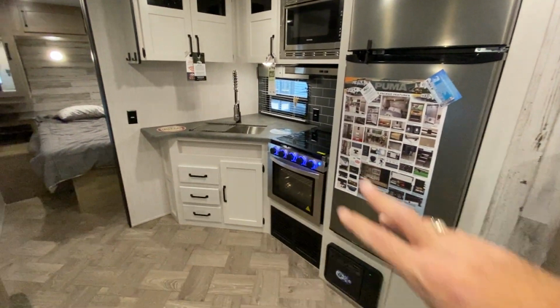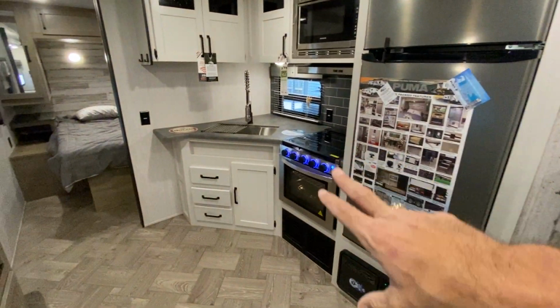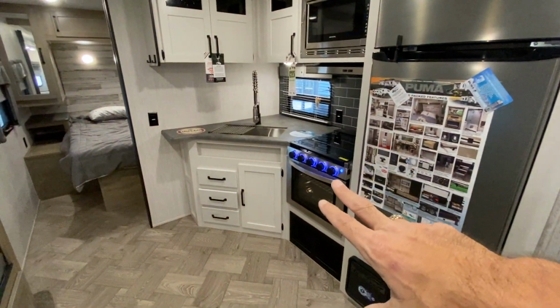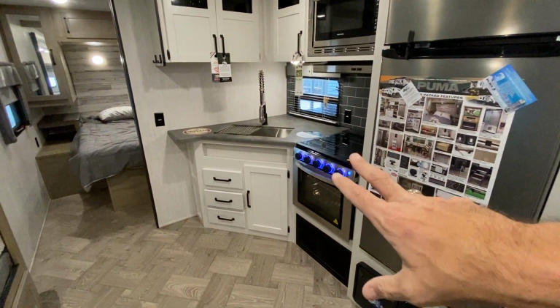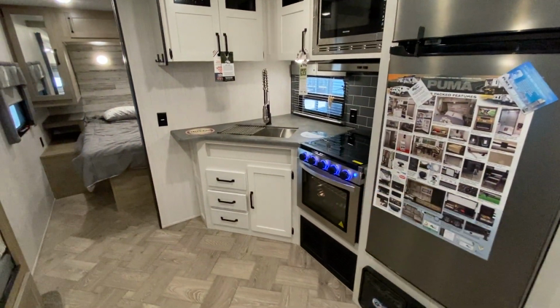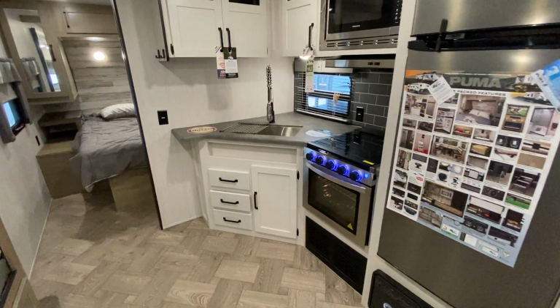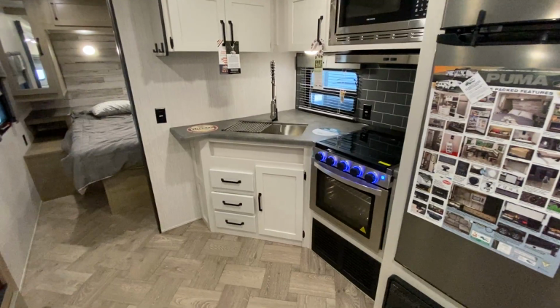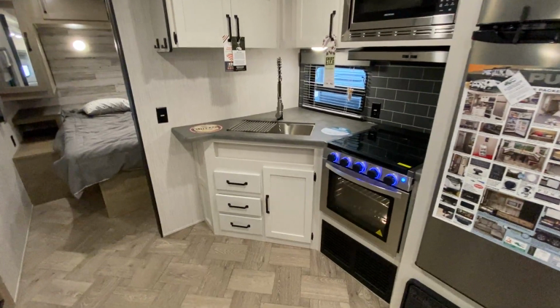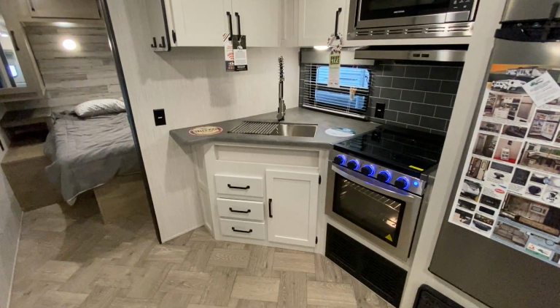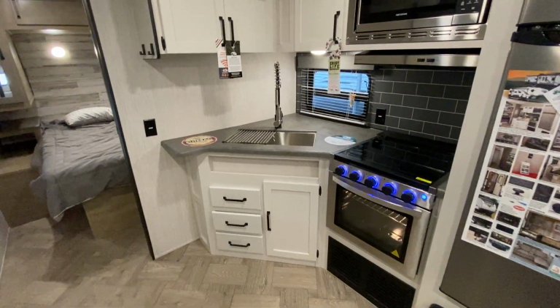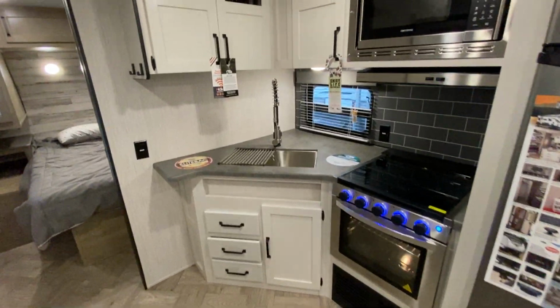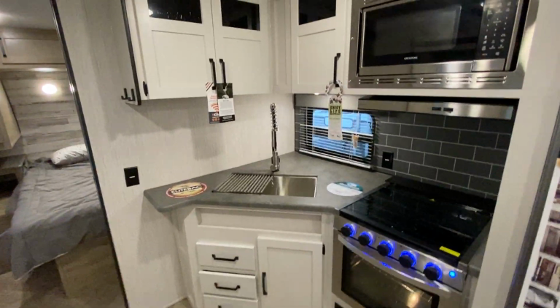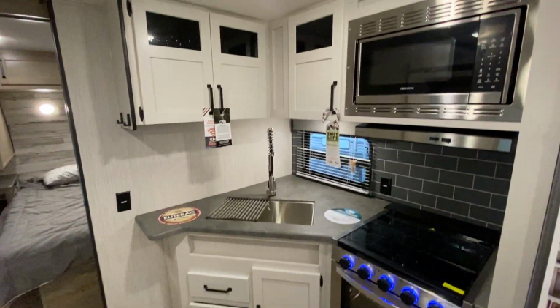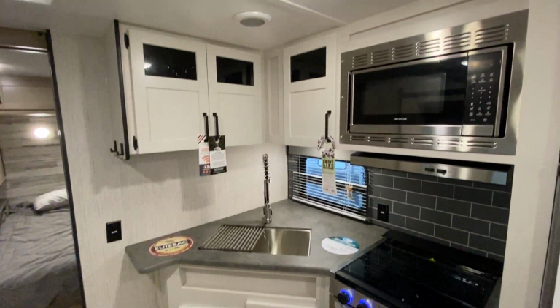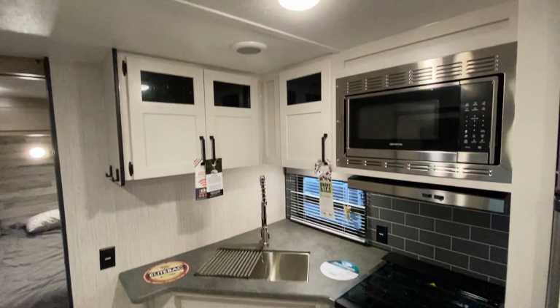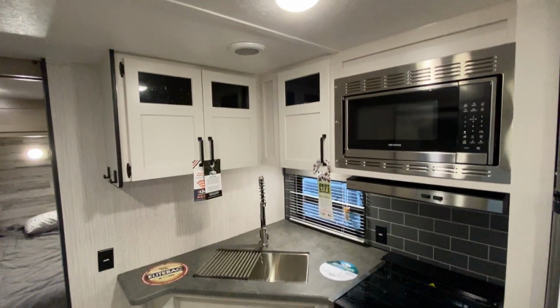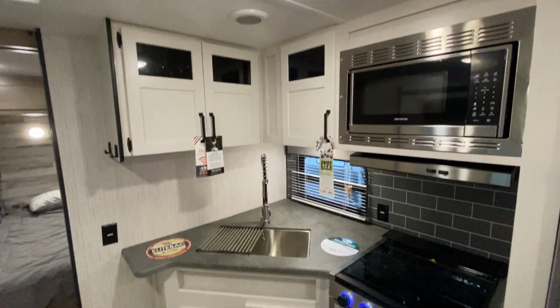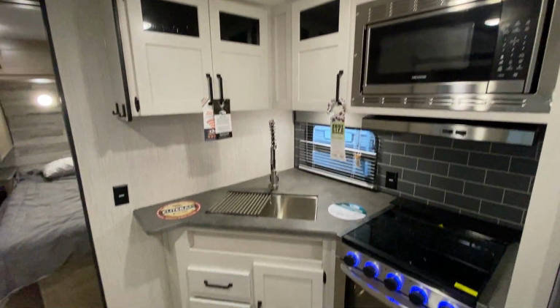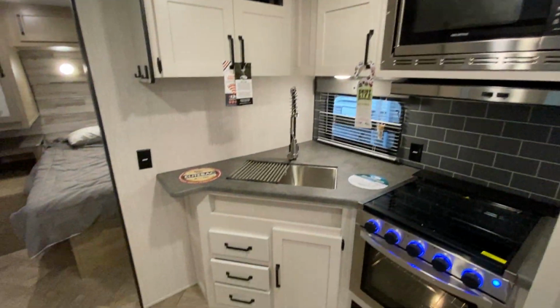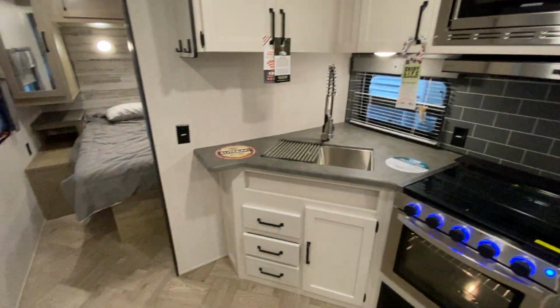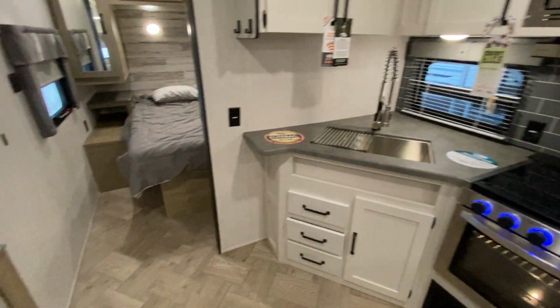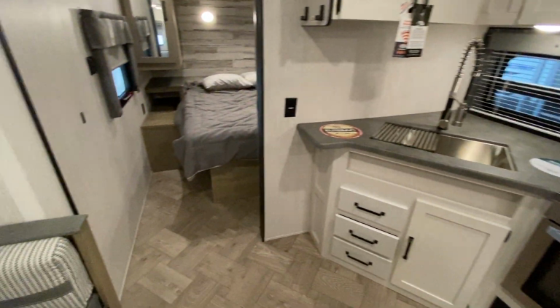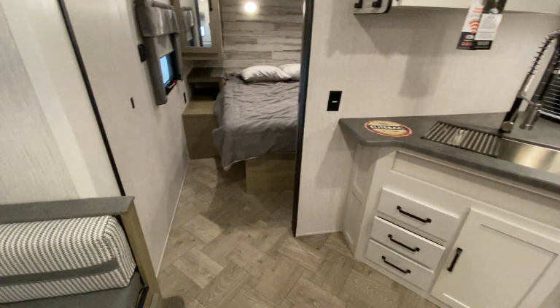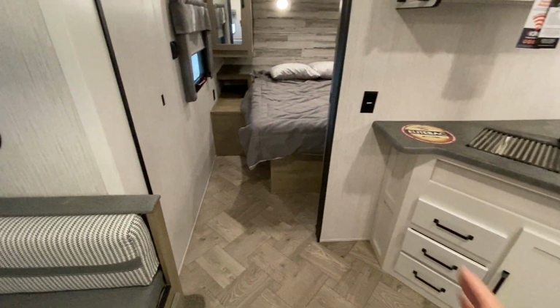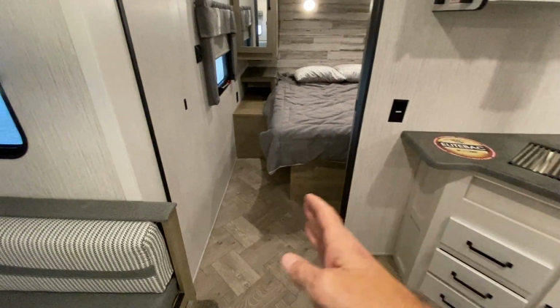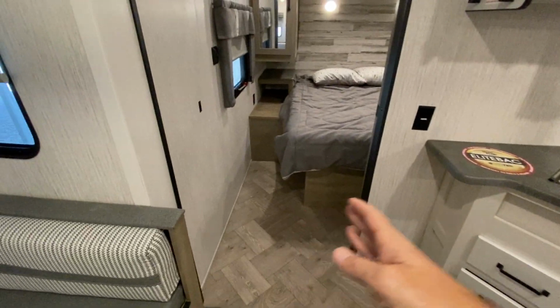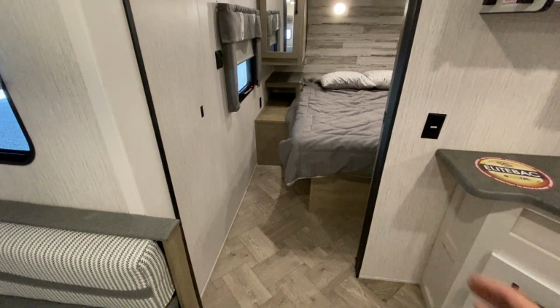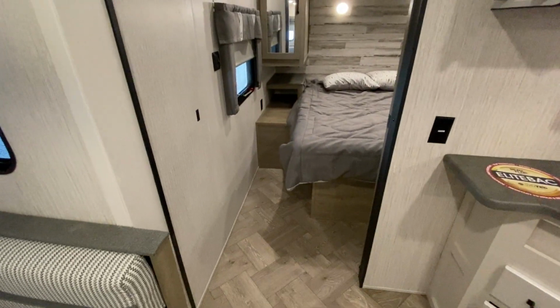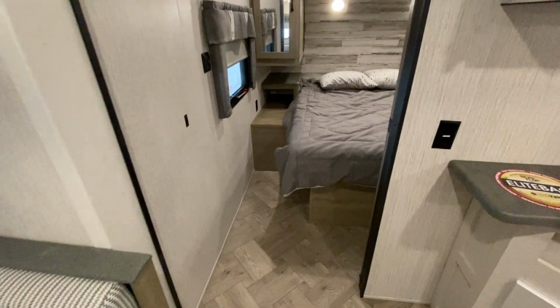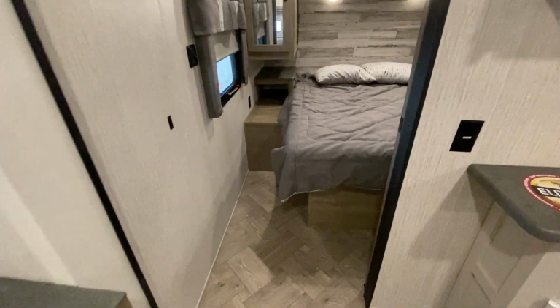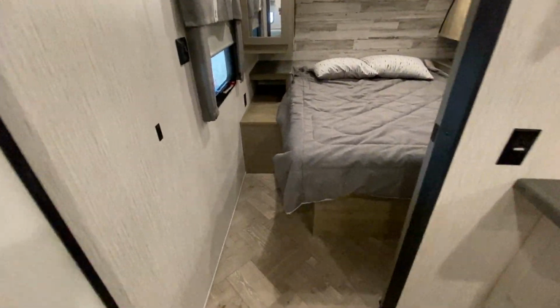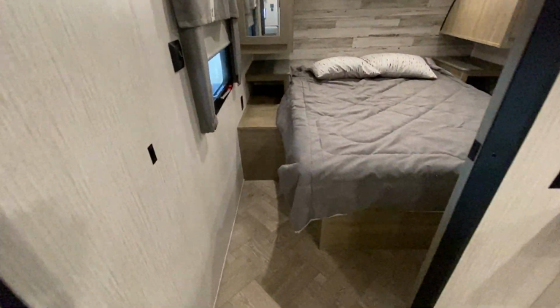Like all the Pumas, they have the bigger ovens, stainless steel sink, and the upgraded spray faucet. And then a nice big wide entry into the bedroom area.